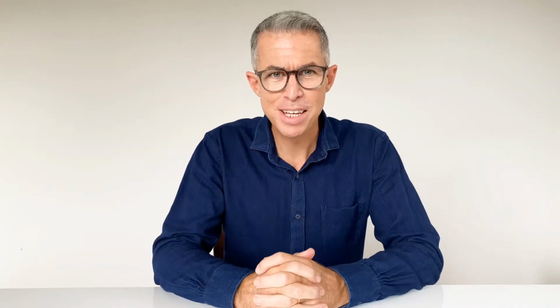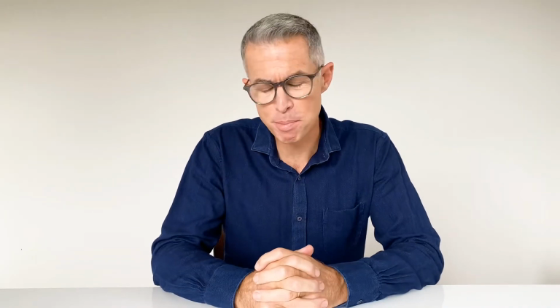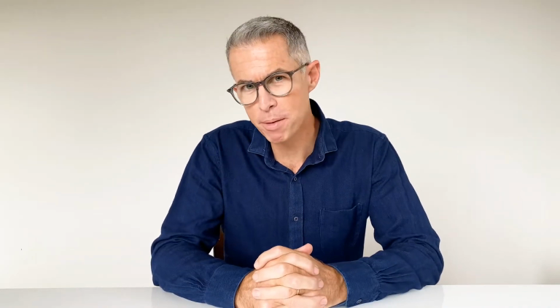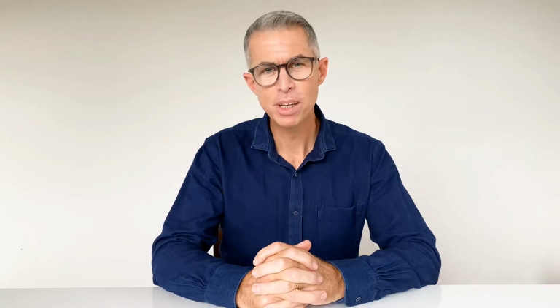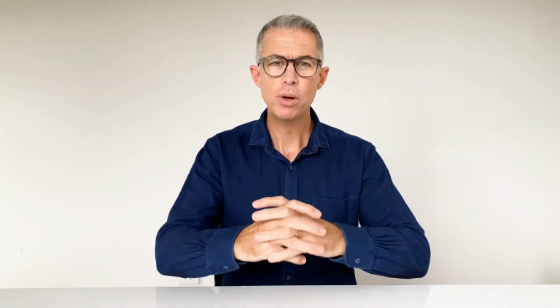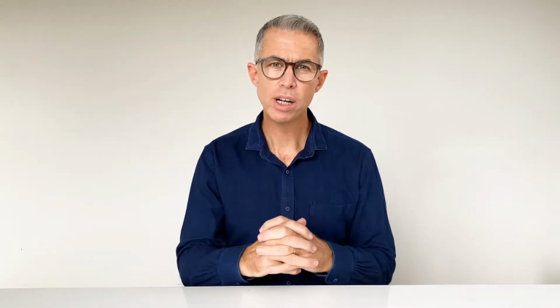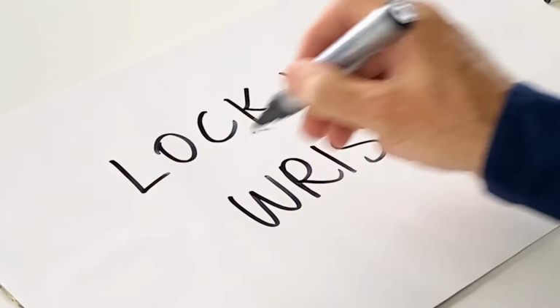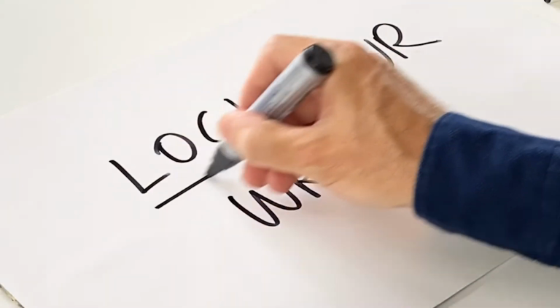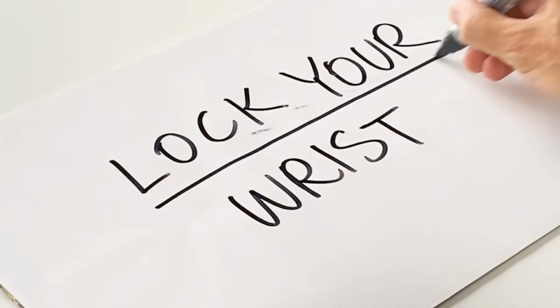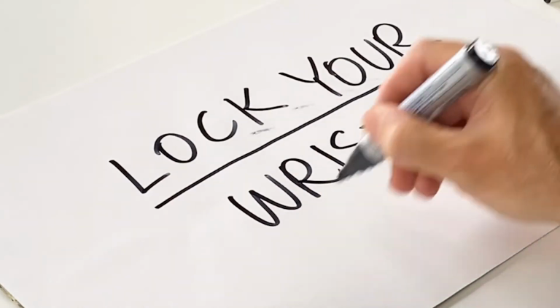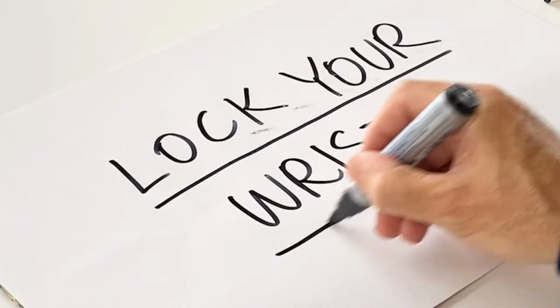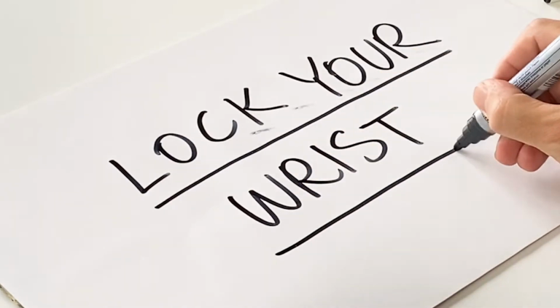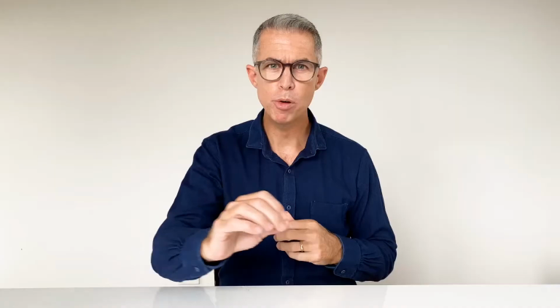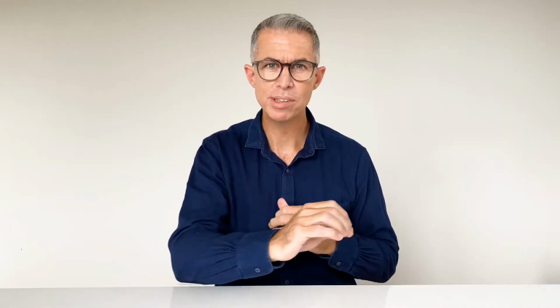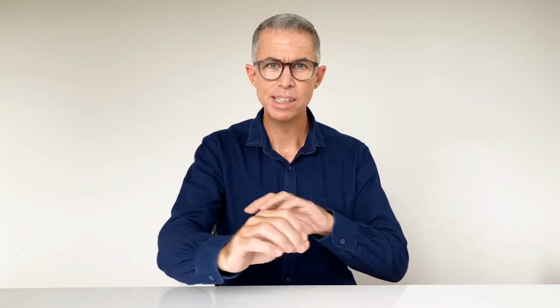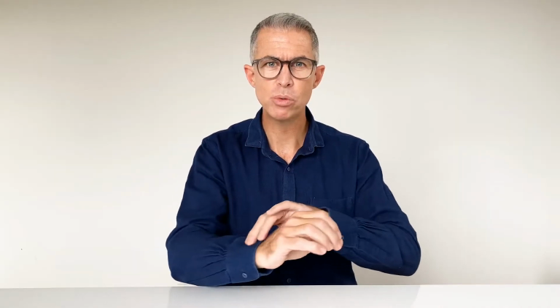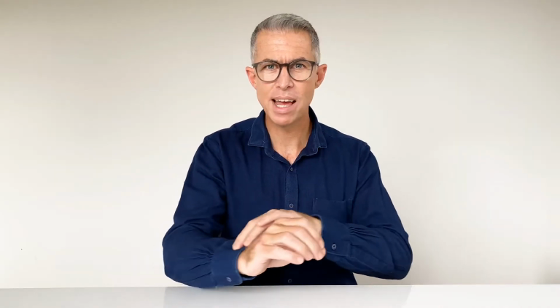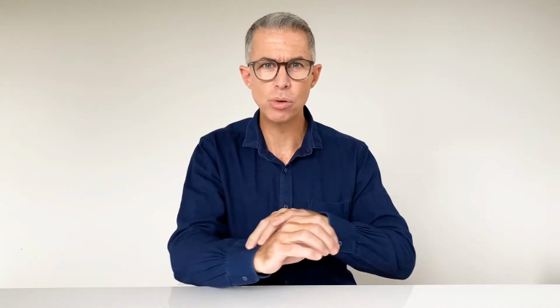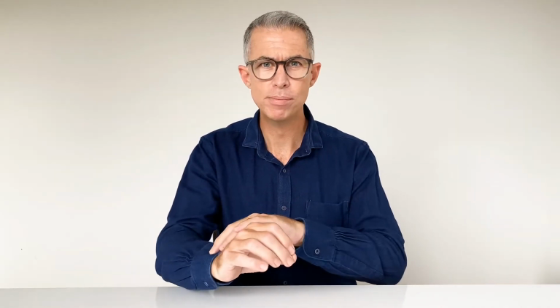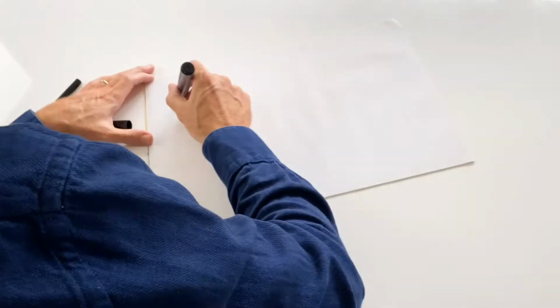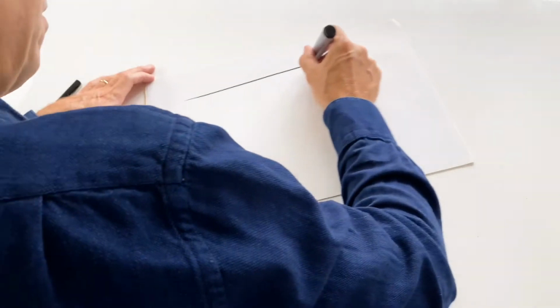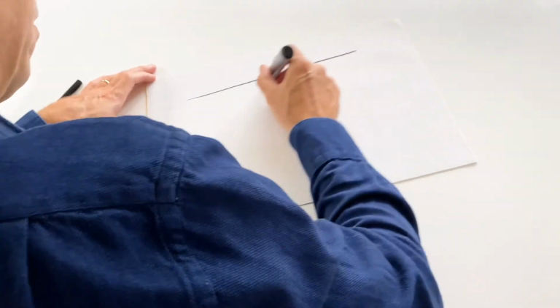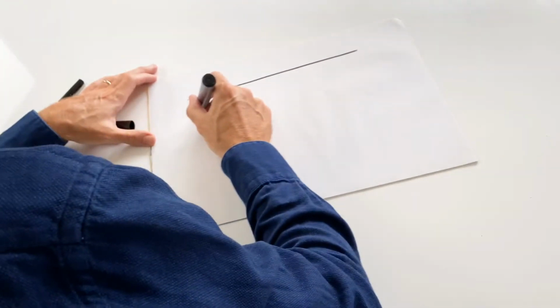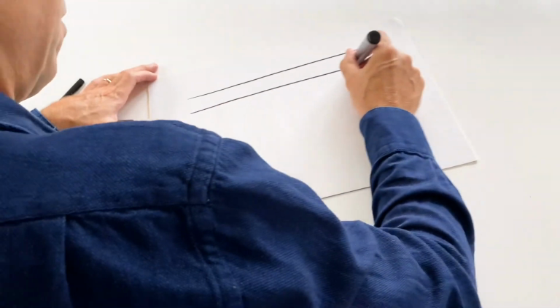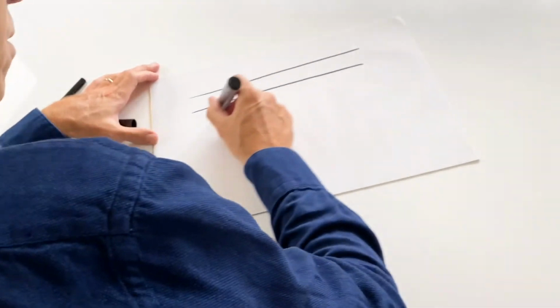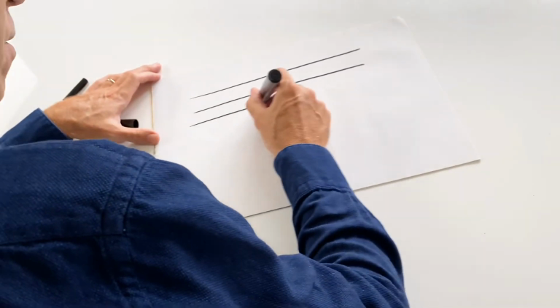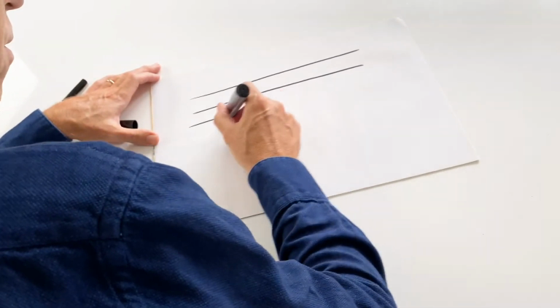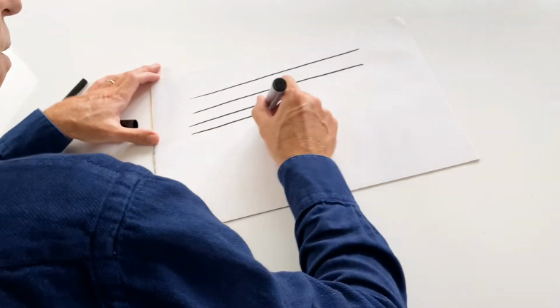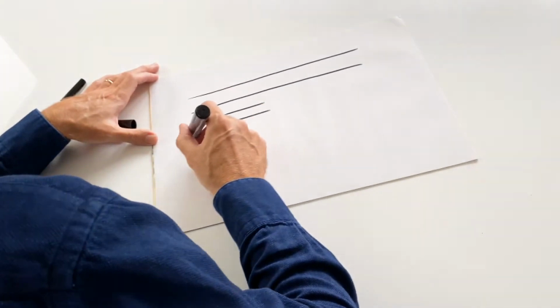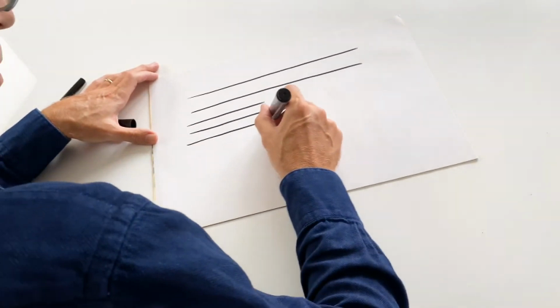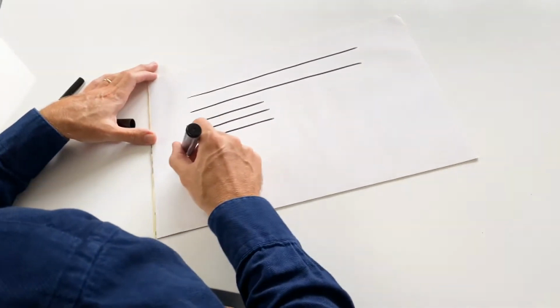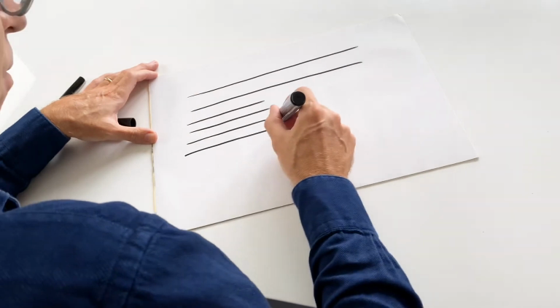Here's tip number one. When you're drawing lines, lock your wrist so there's no movement in your wrist at all. The movement comes from your shoulder and extends through your forearm.